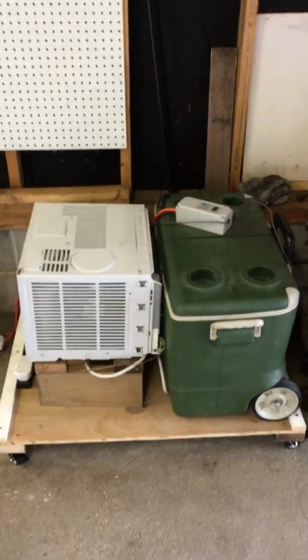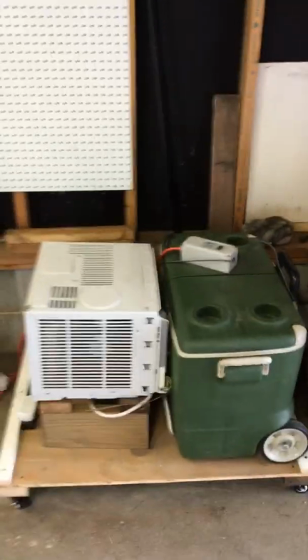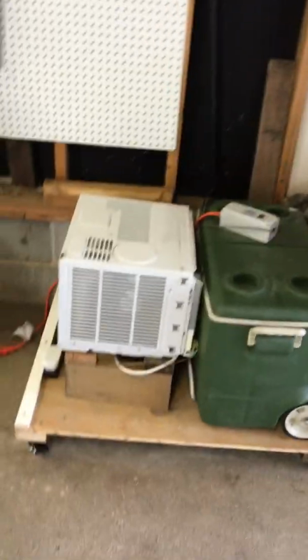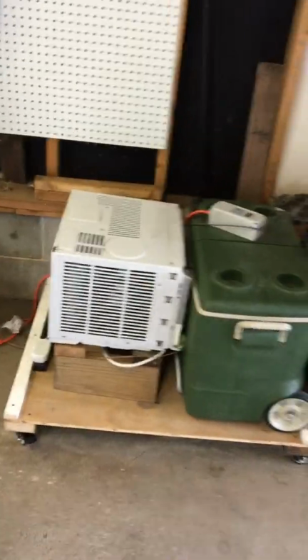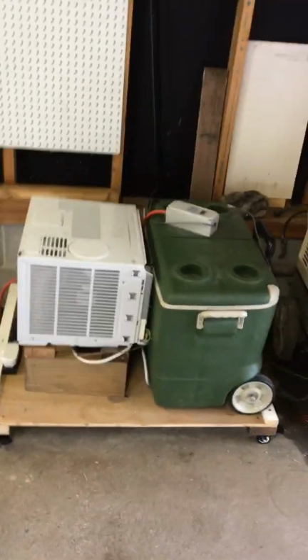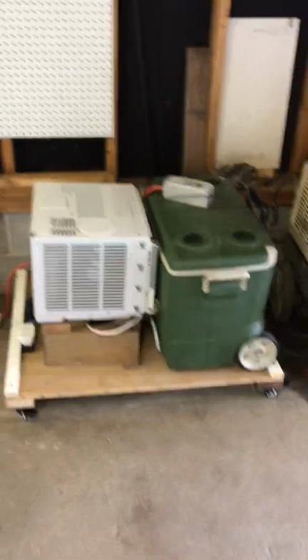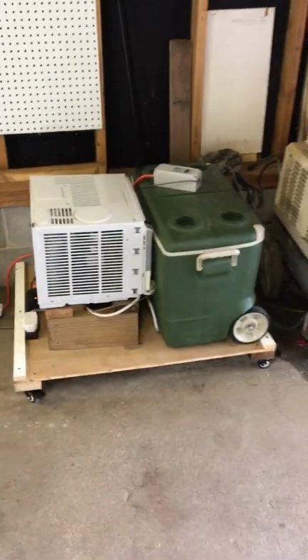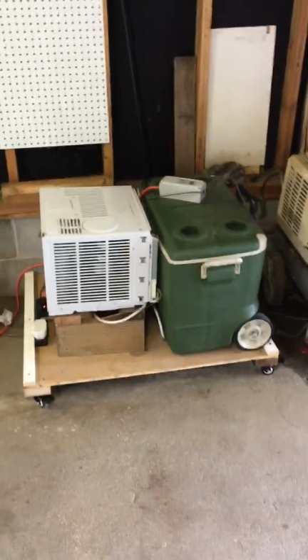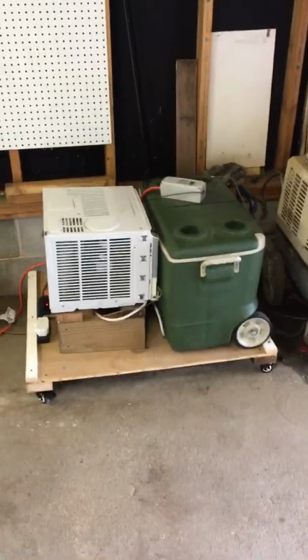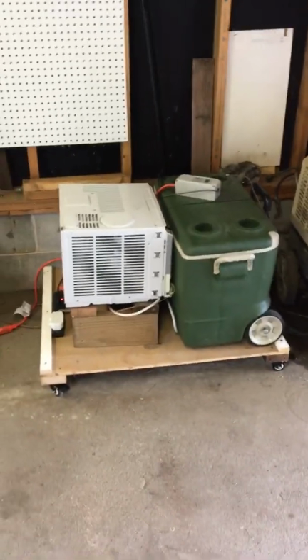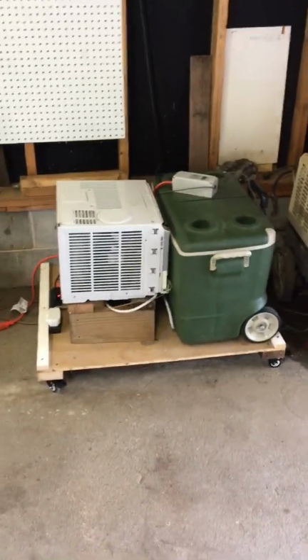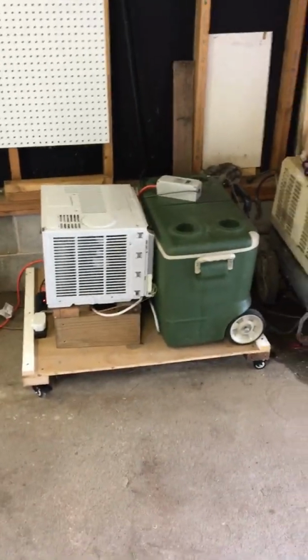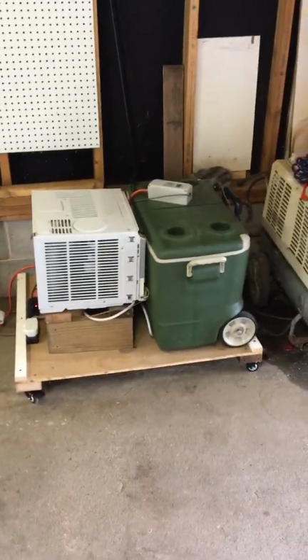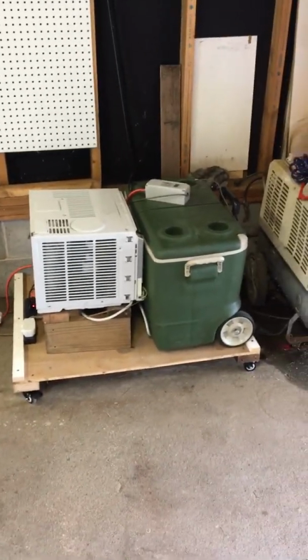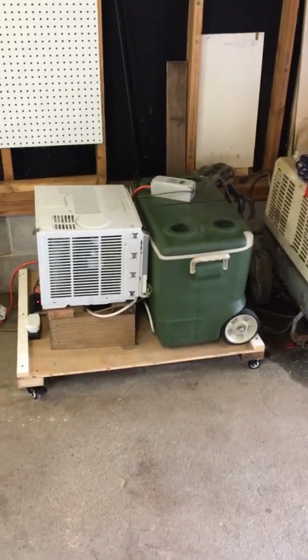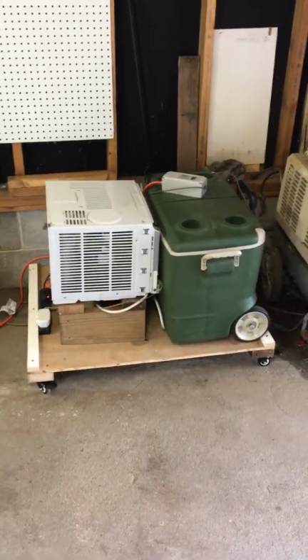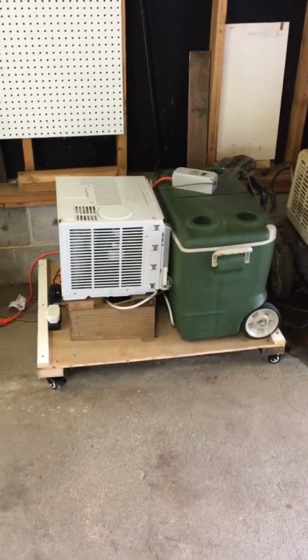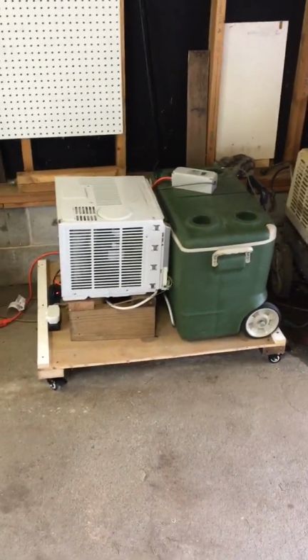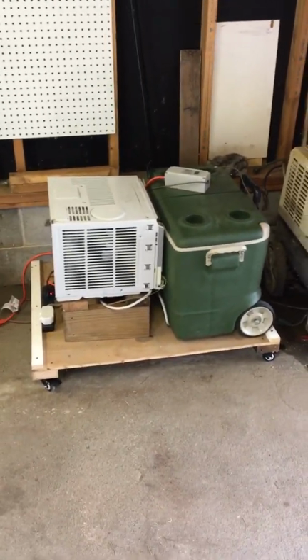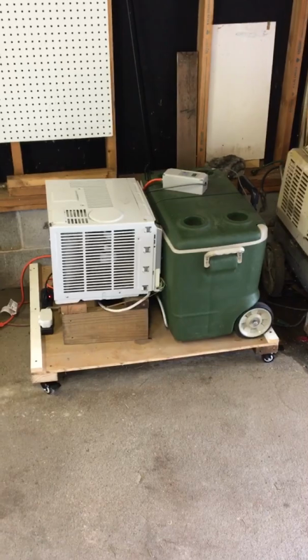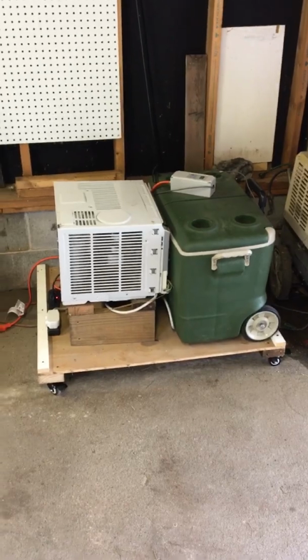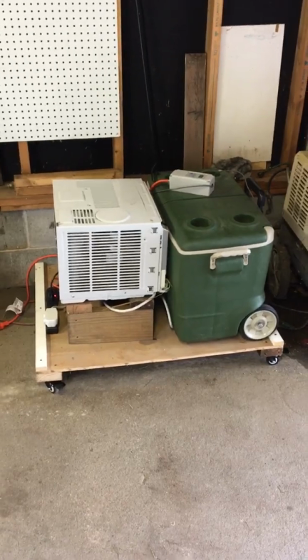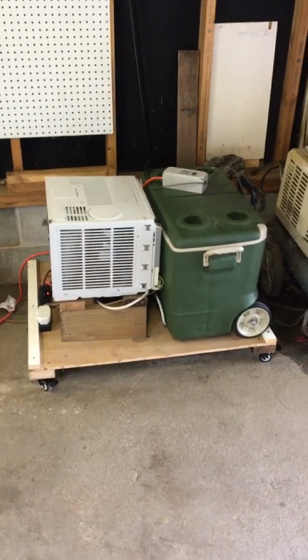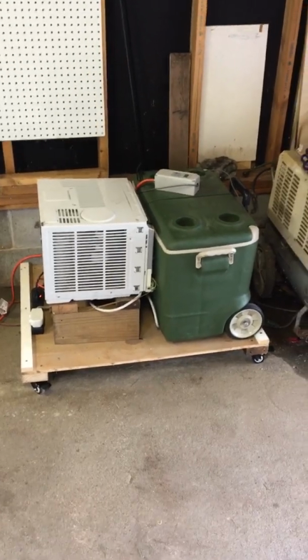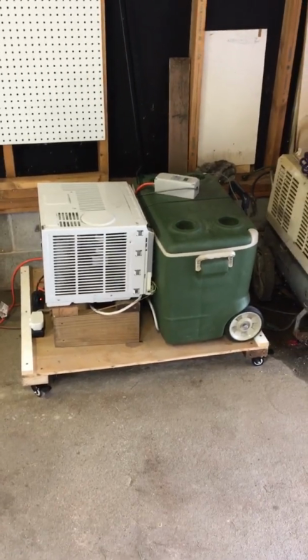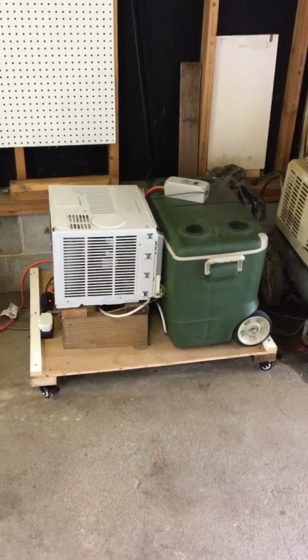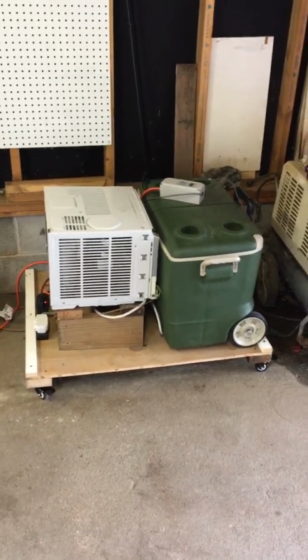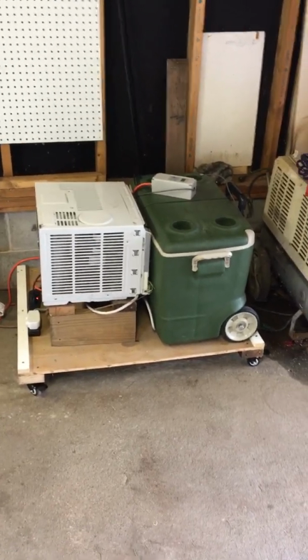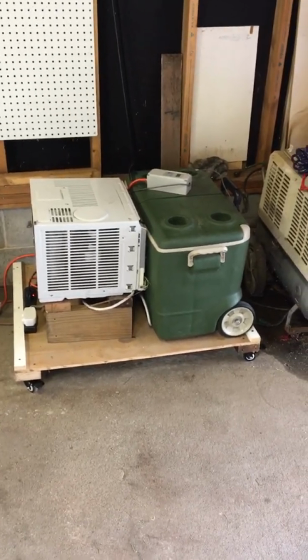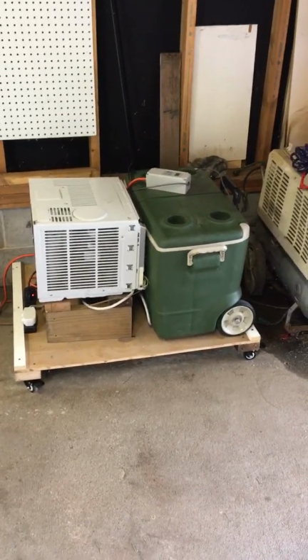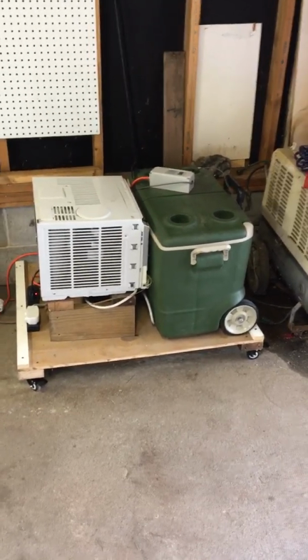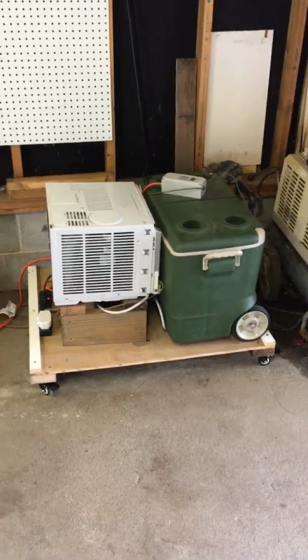I'm pretty excited! I gotta do a little more organizing in the garage, but I've got it on a little cart with nice little 2-inch casters.